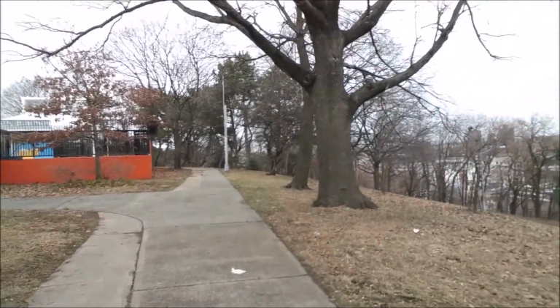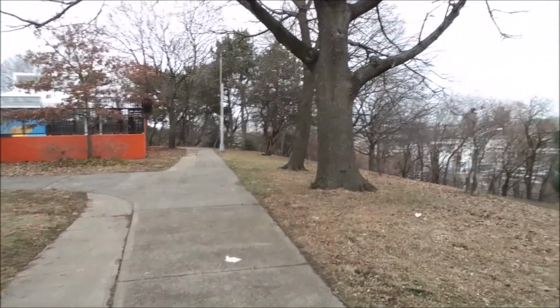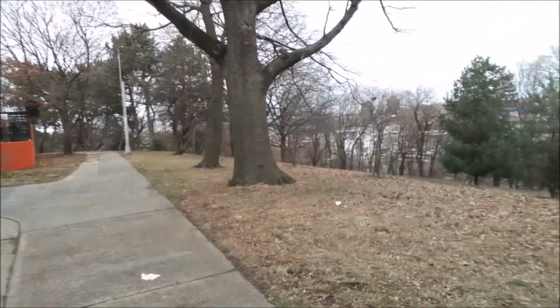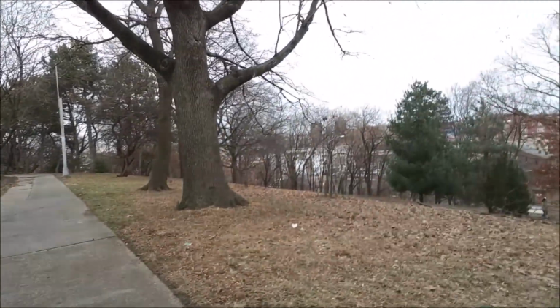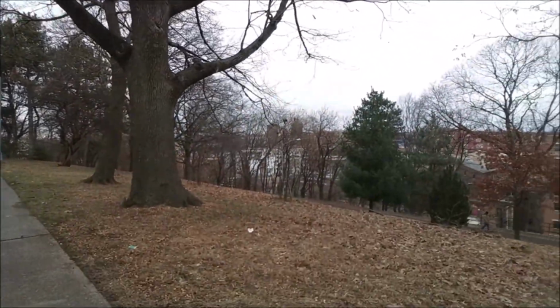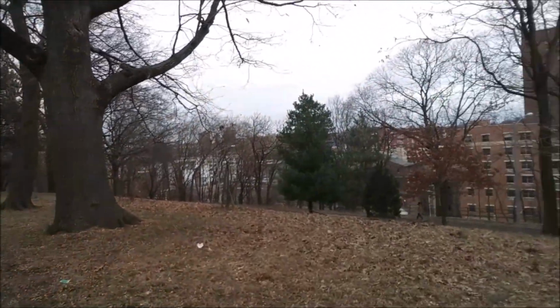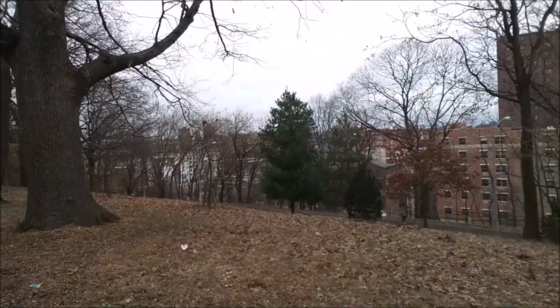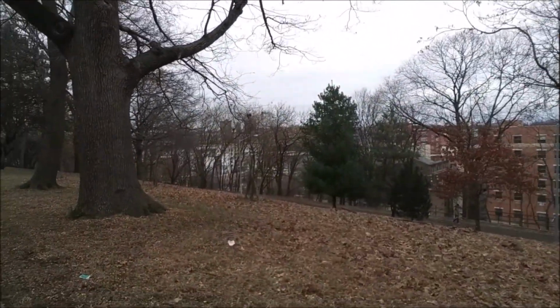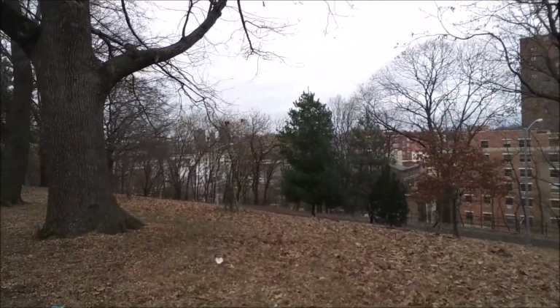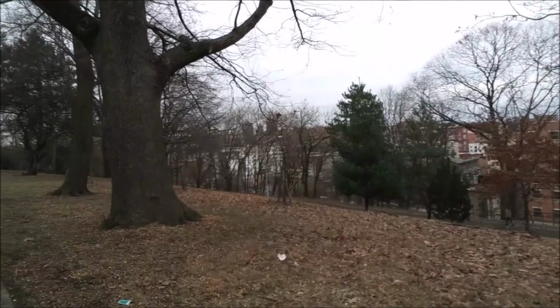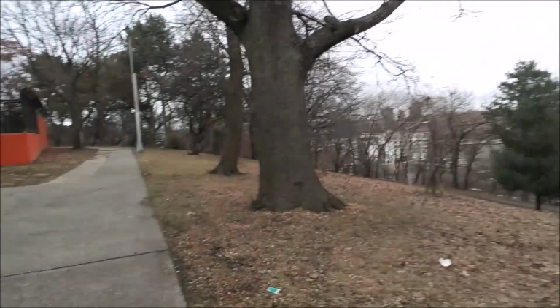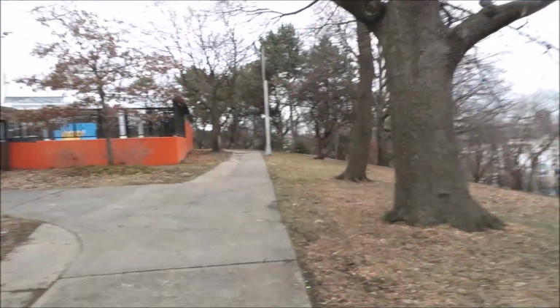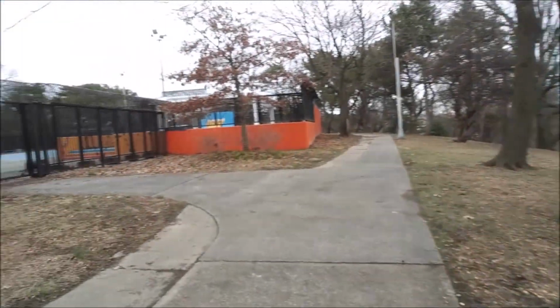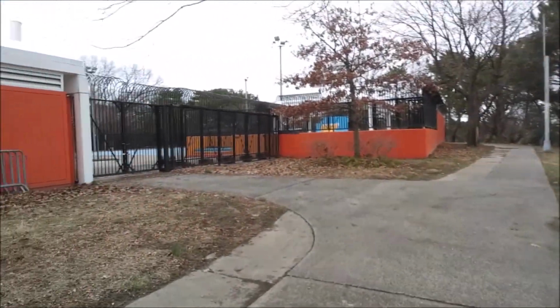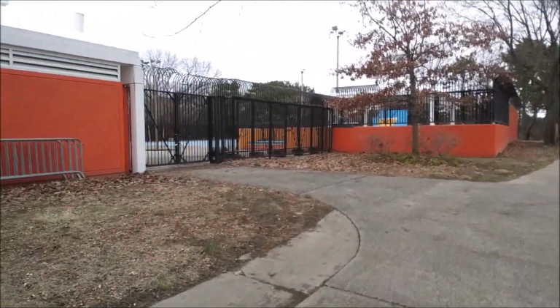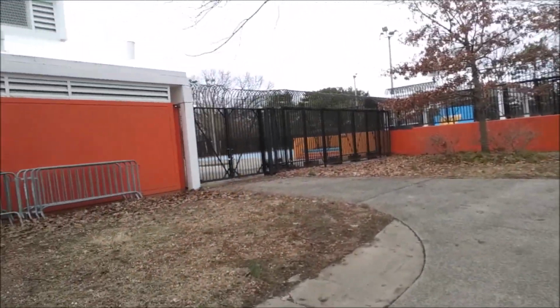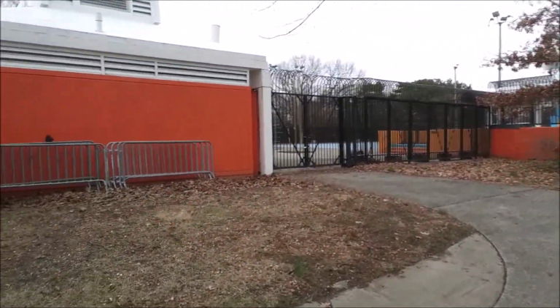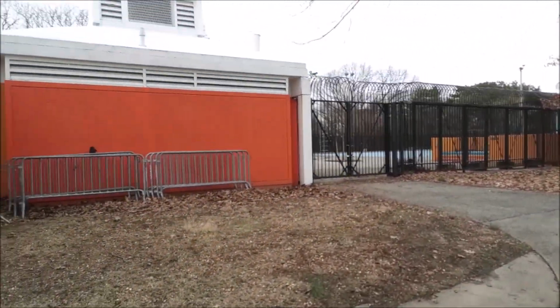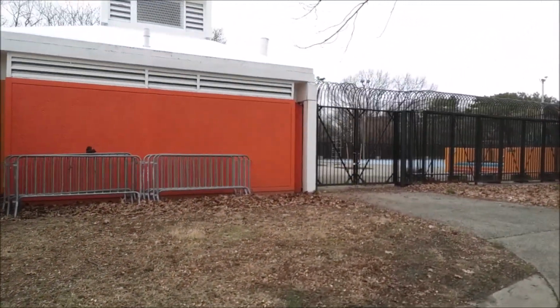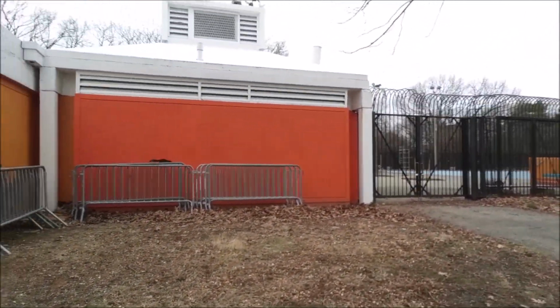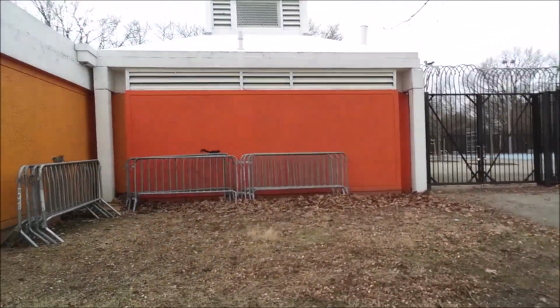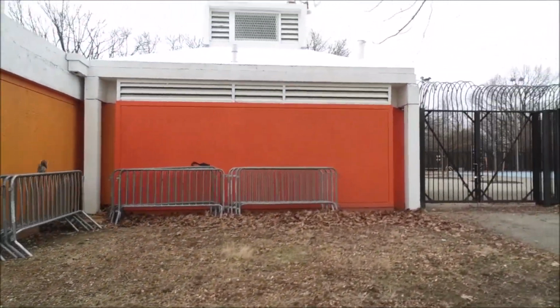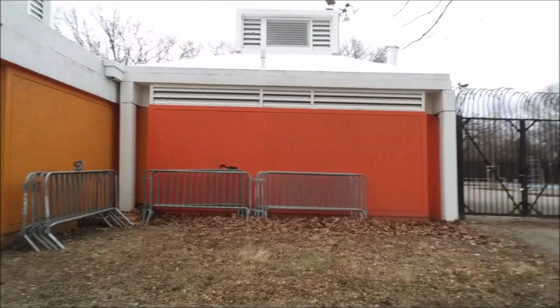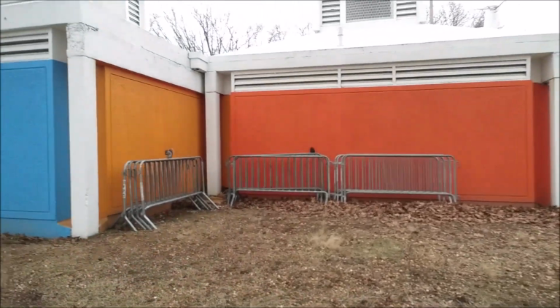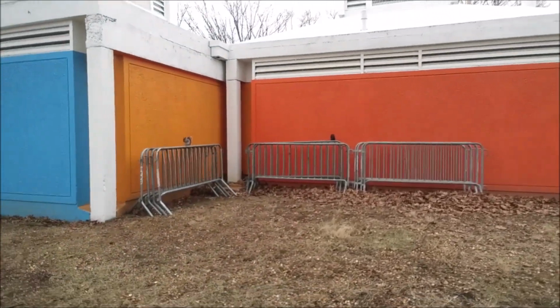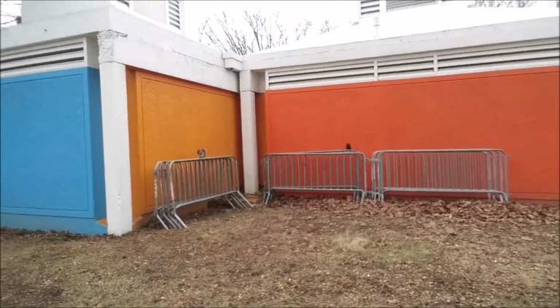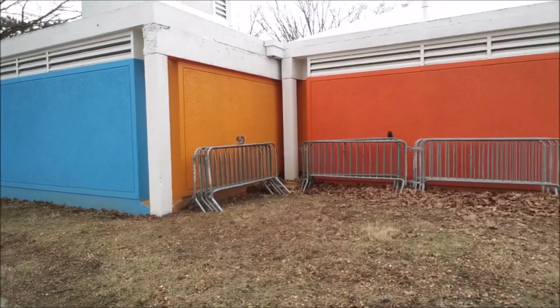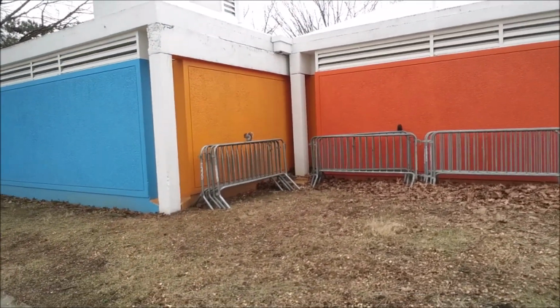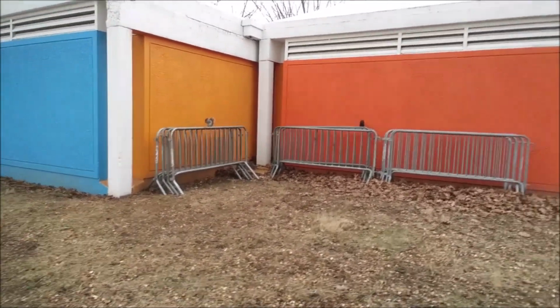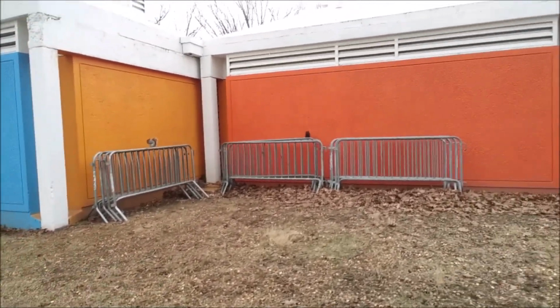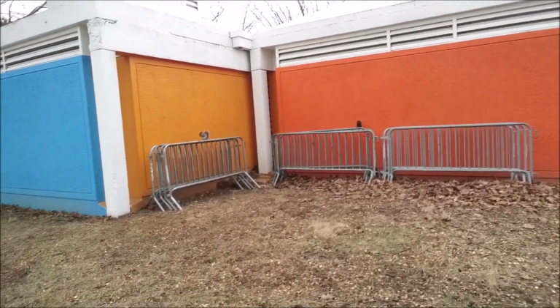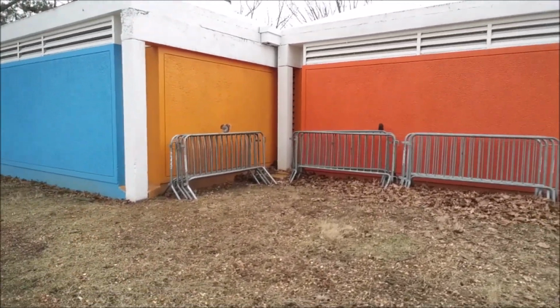As you can see, the day is very cloudy today, it's not sunny. Here we can see some squirrels.